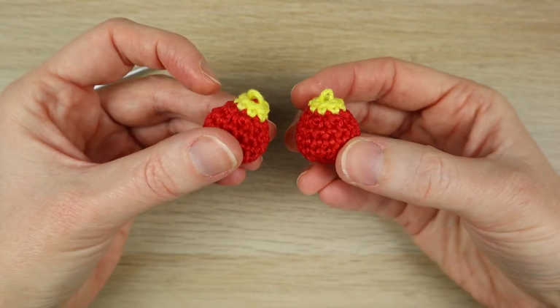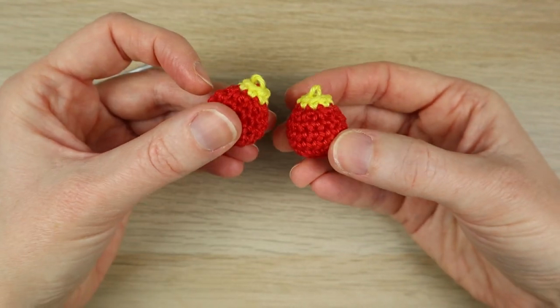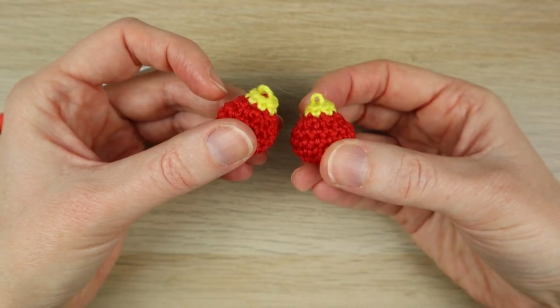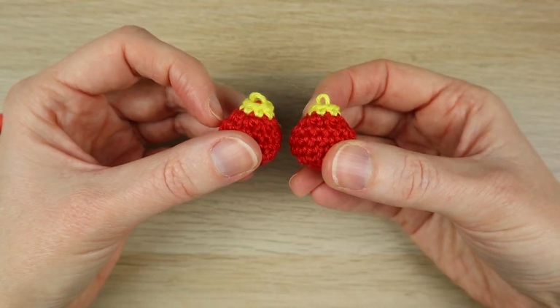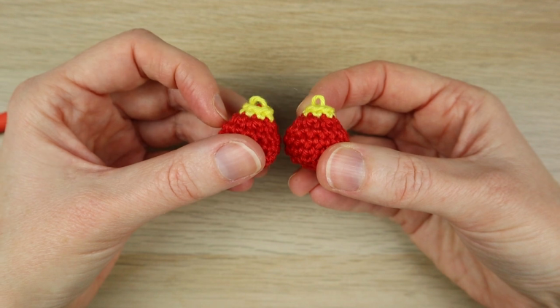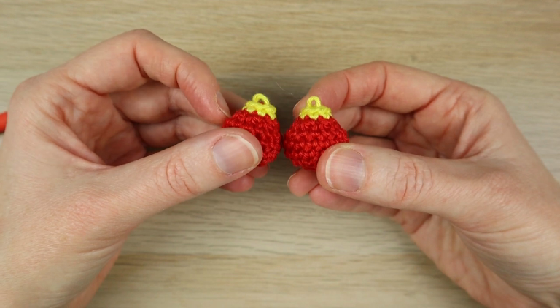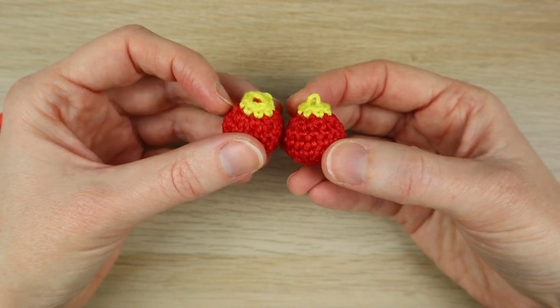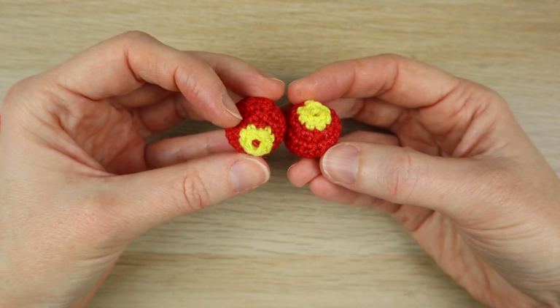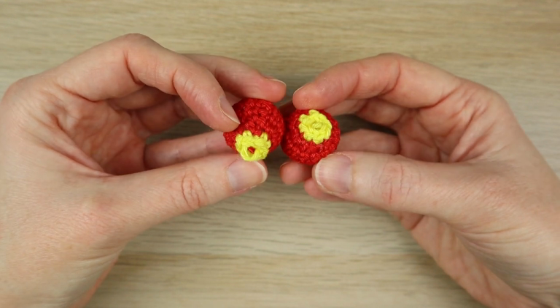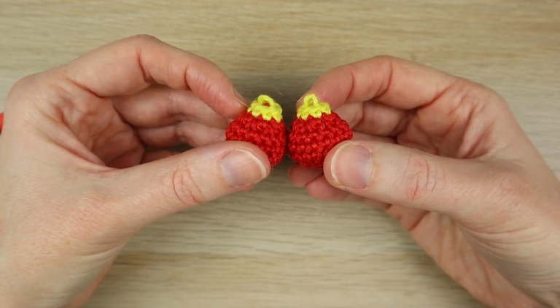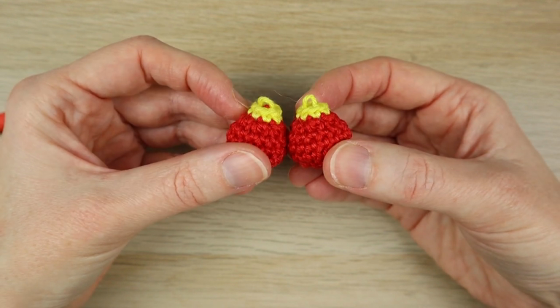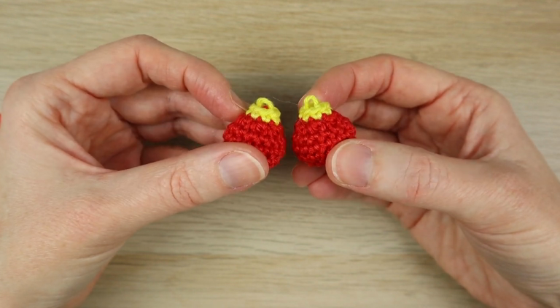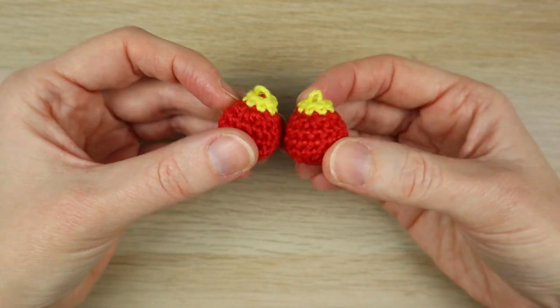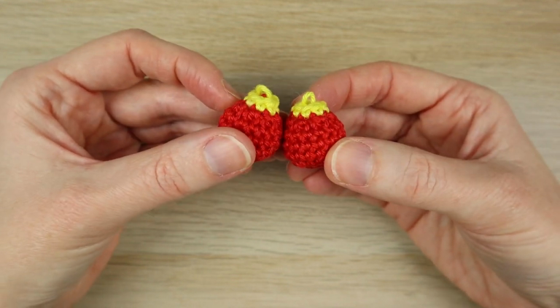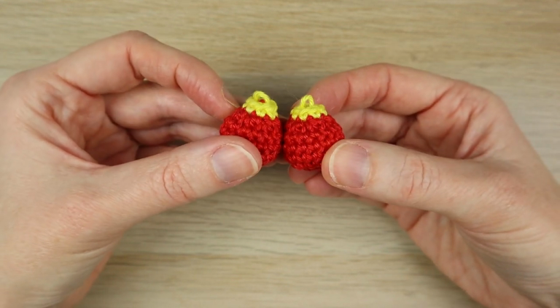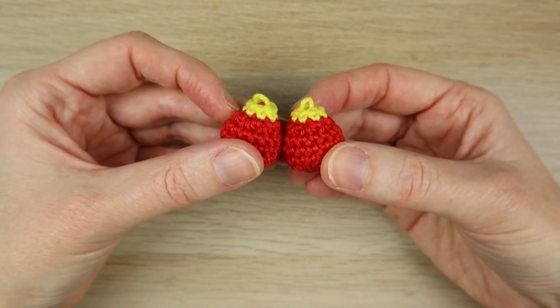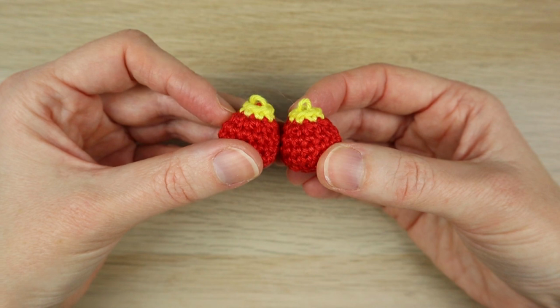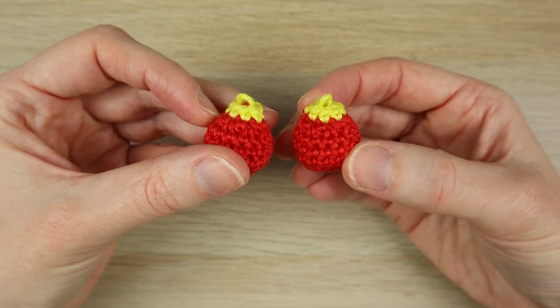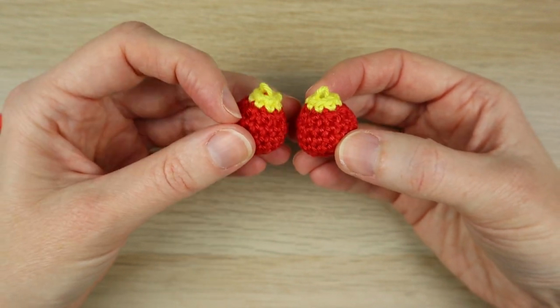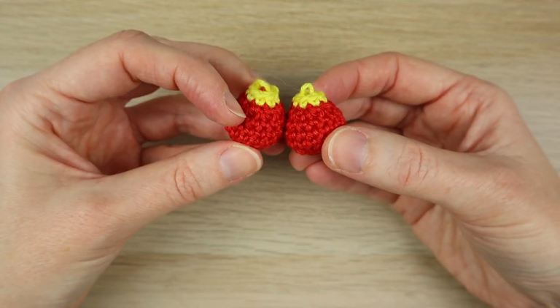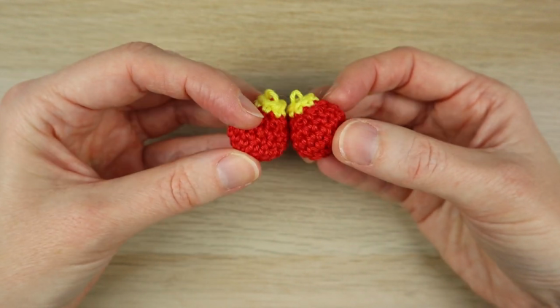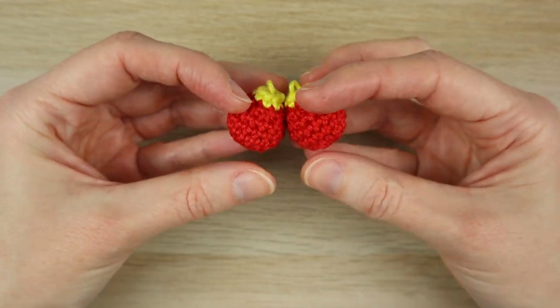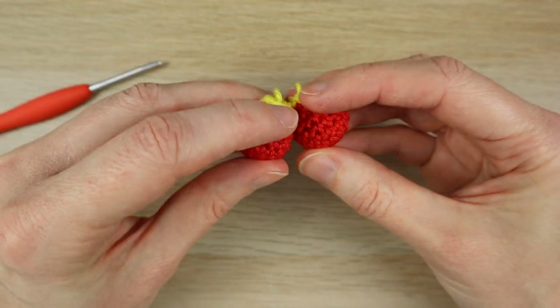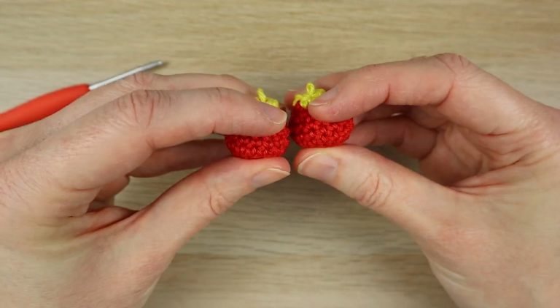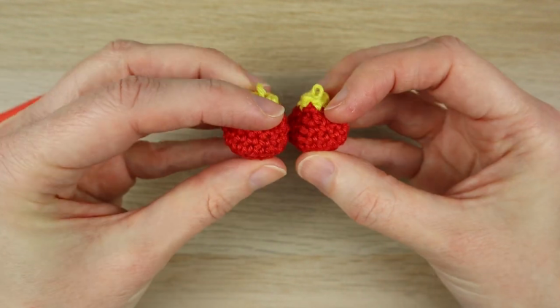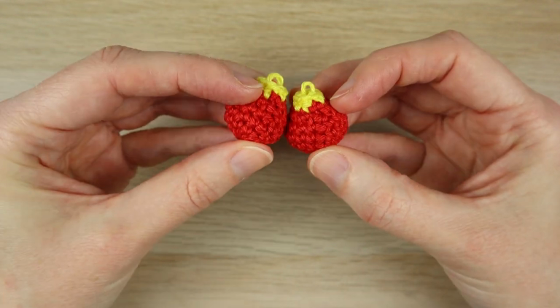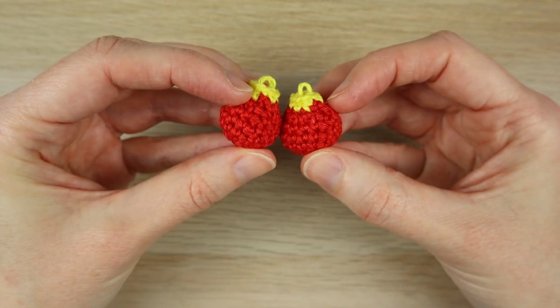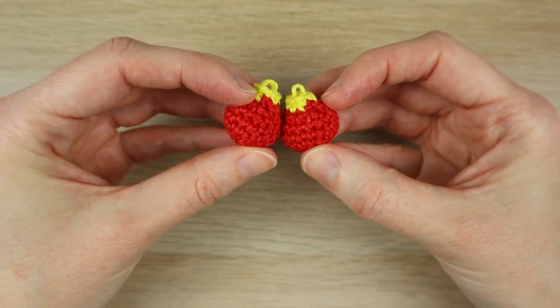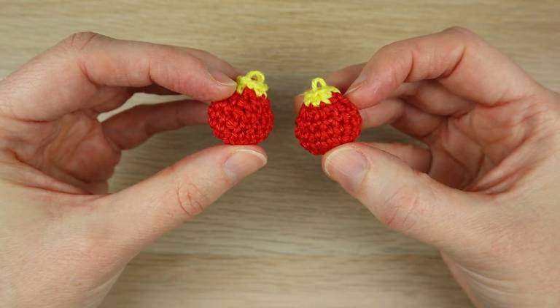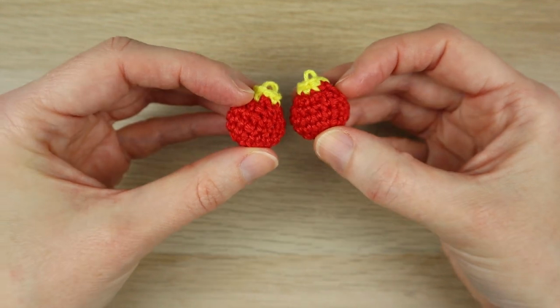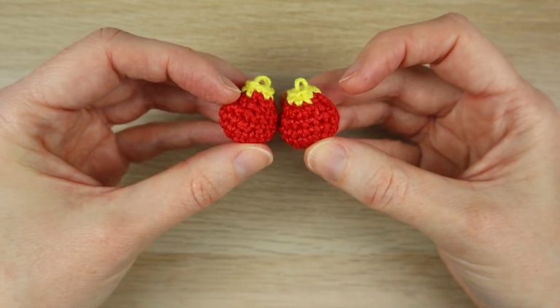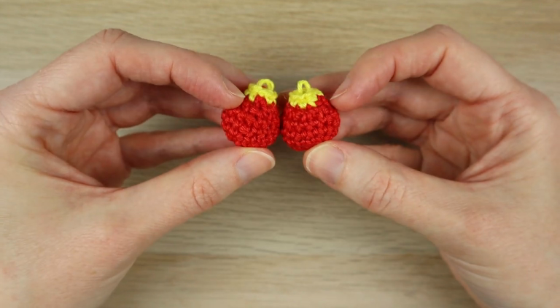Make a few of these in different colors — you can just string them together or crochet them together. I'm going to make a few more and then come back to show you how to join them all together.